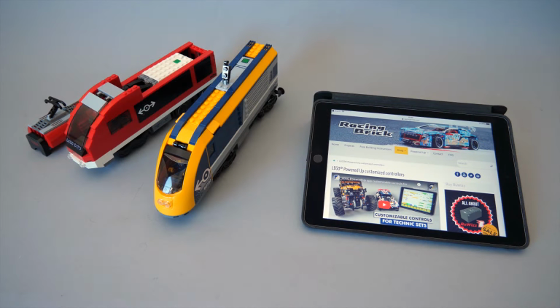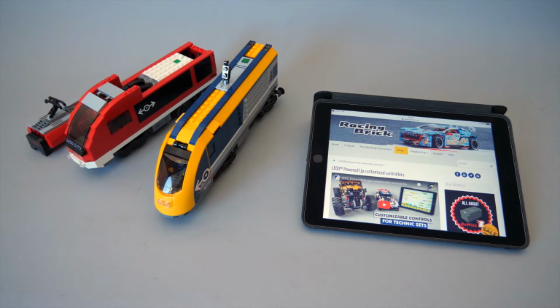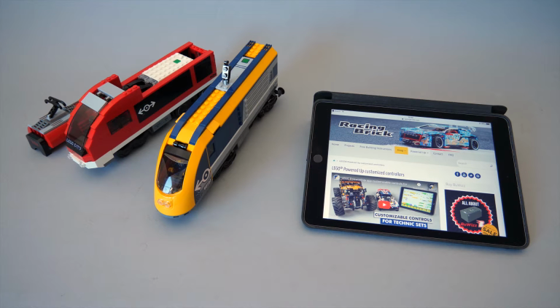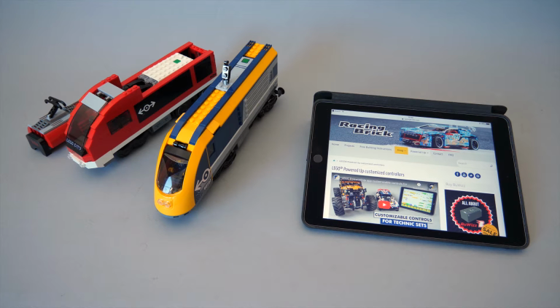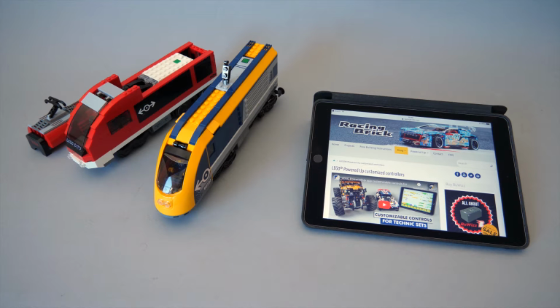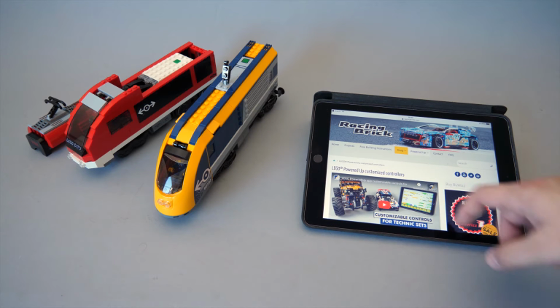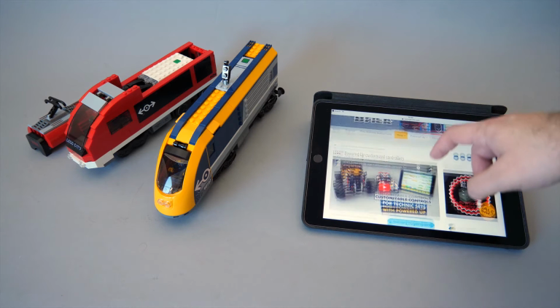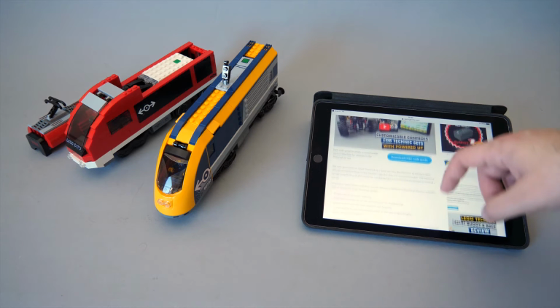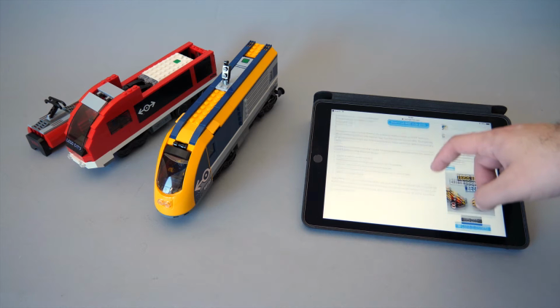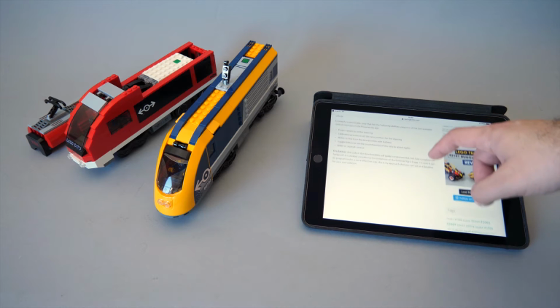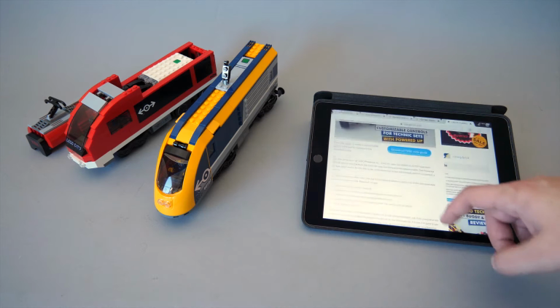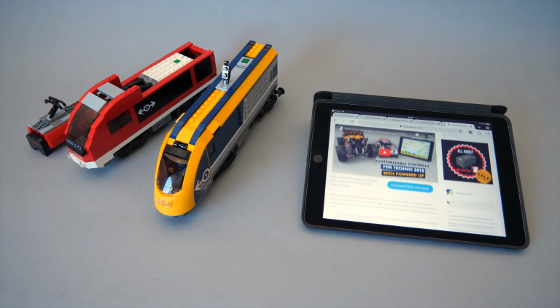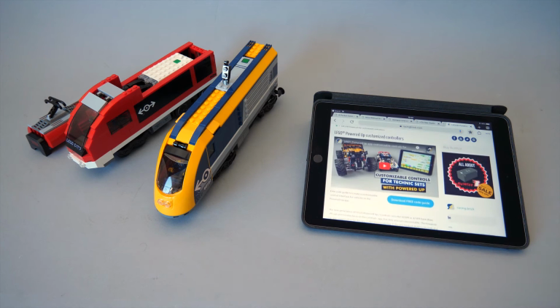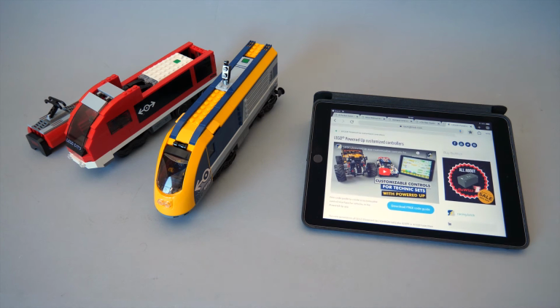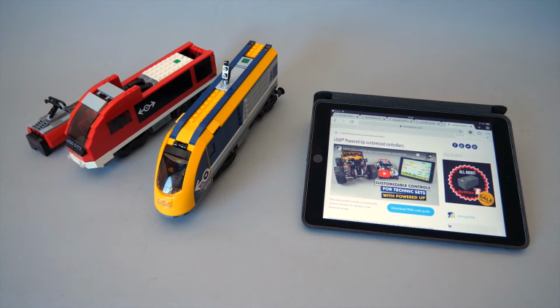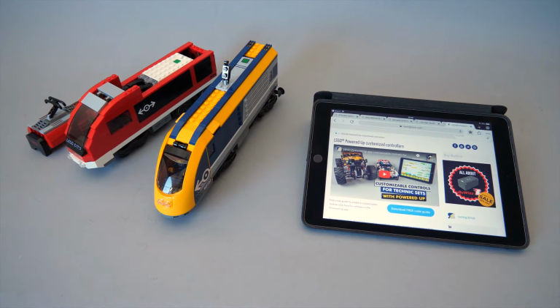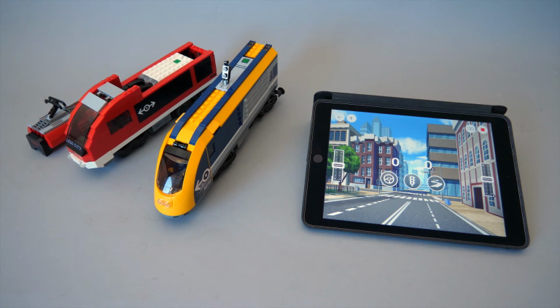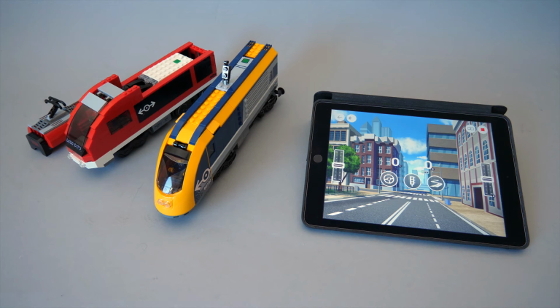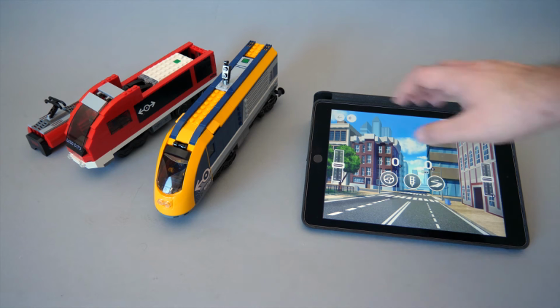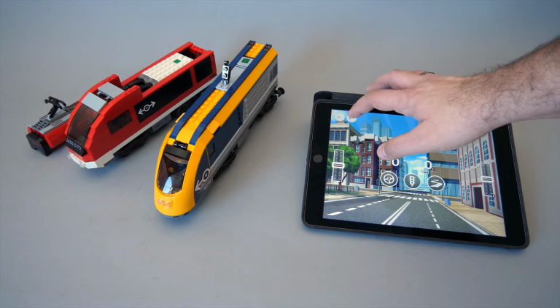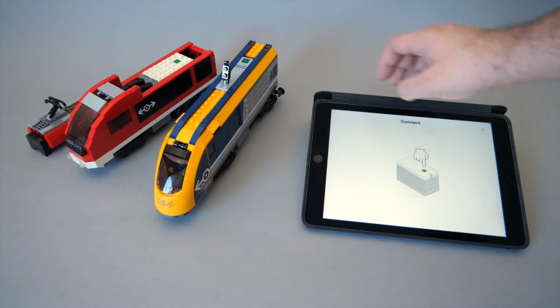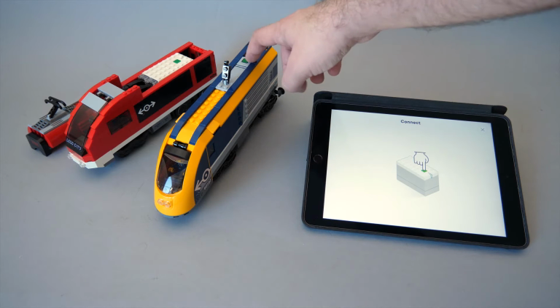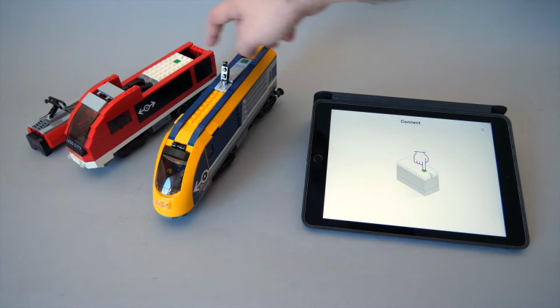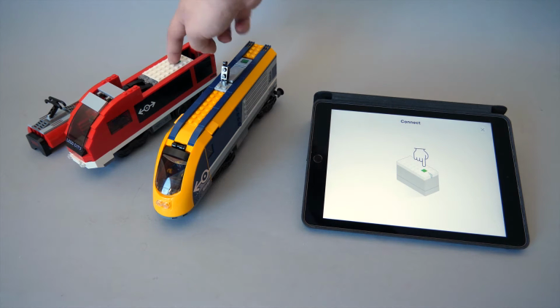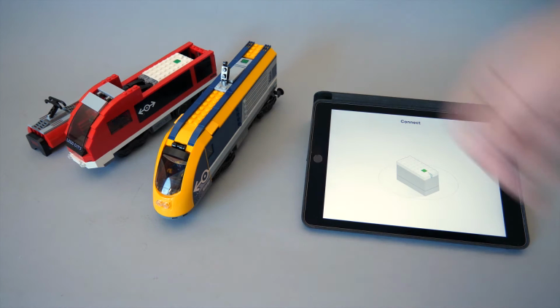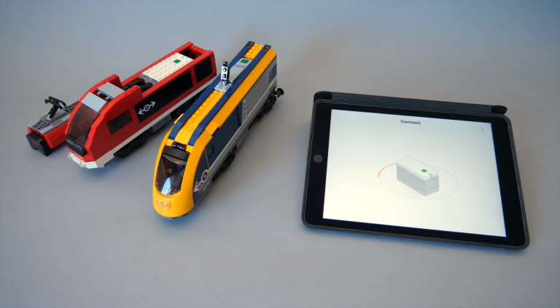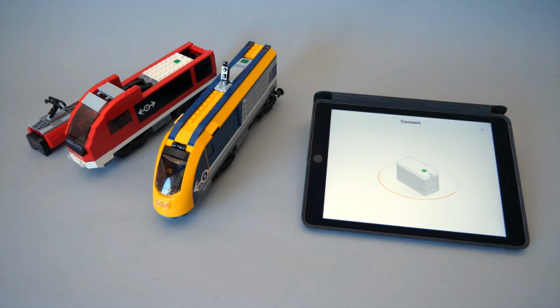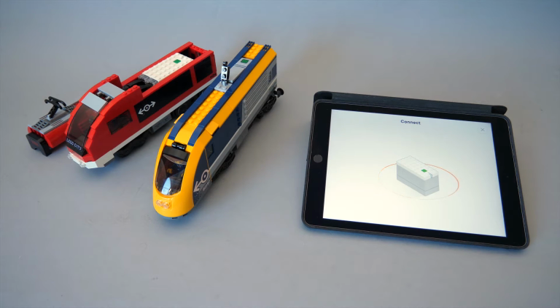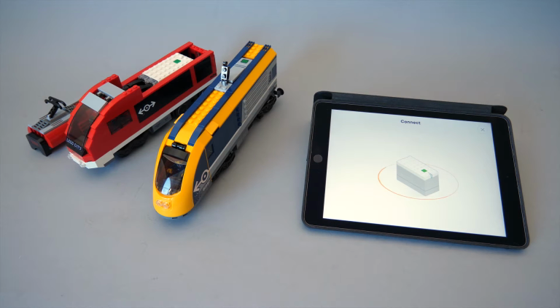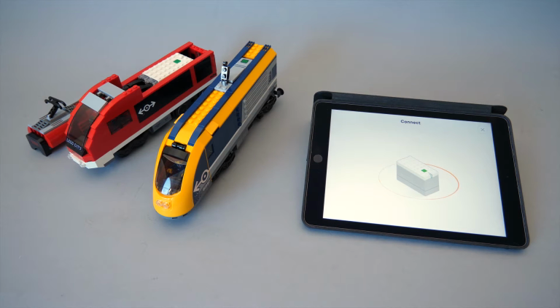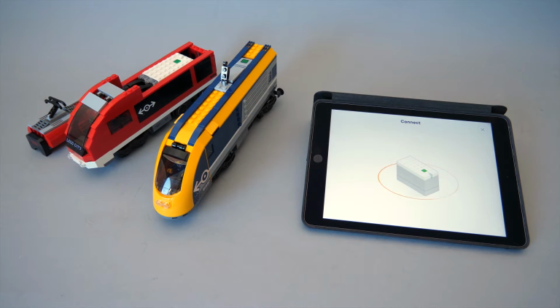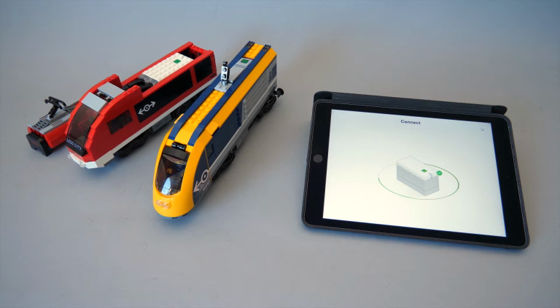What's up guys, this is Balazs from RacingBrick. I'm really happy to see your huge interest in the Powered Up blog guide and the controller program for the cars. As I was exploring further the possibilities of the Powered Up app, I stumbled upon an interesting solution for trains that I will share with you in a minute.